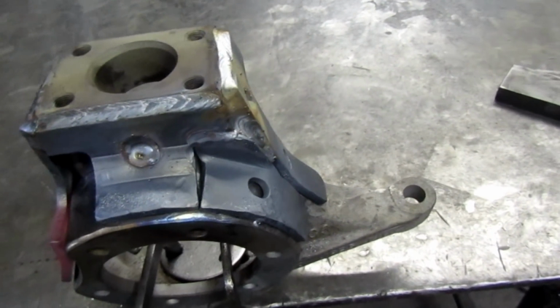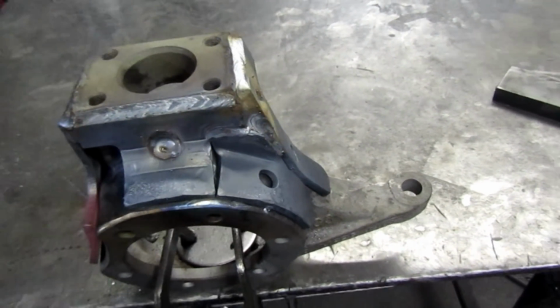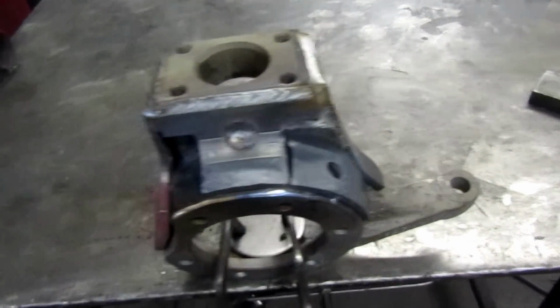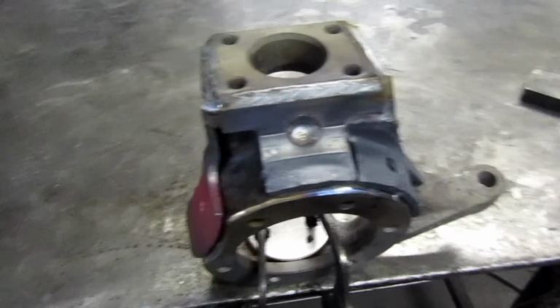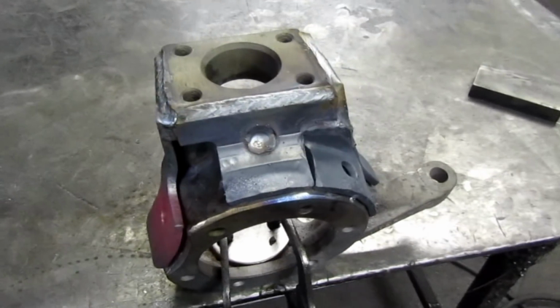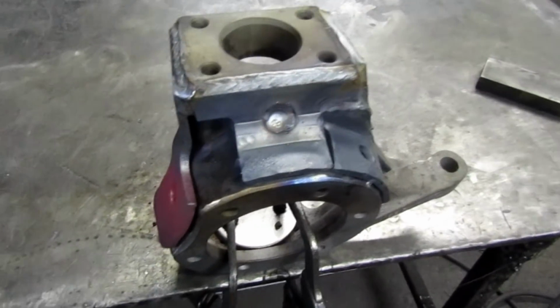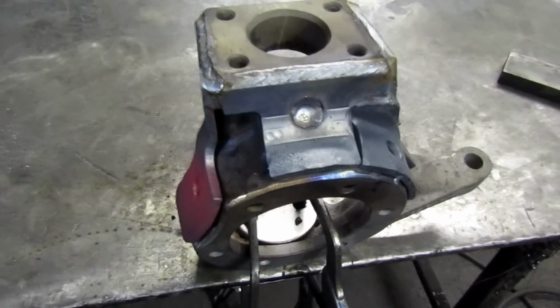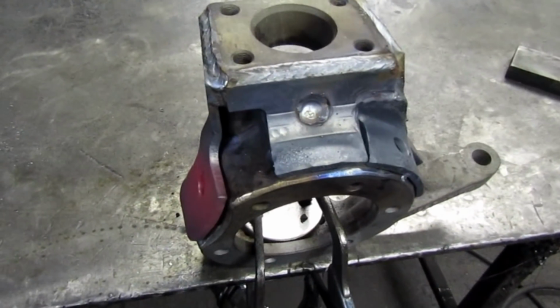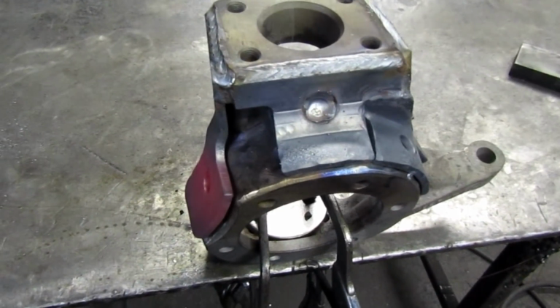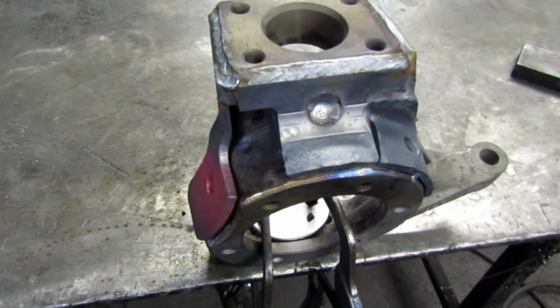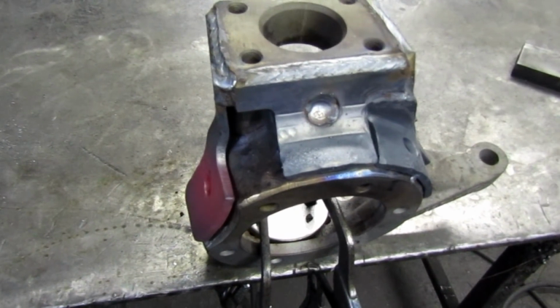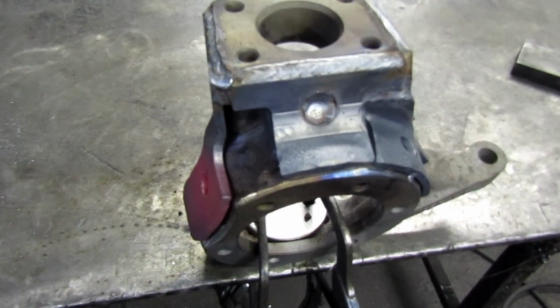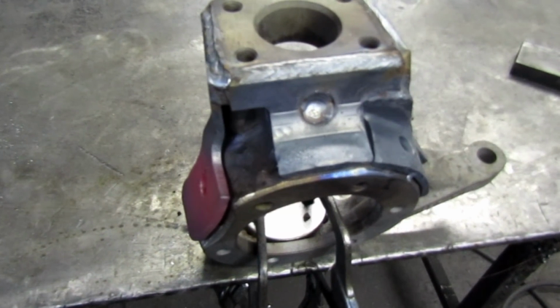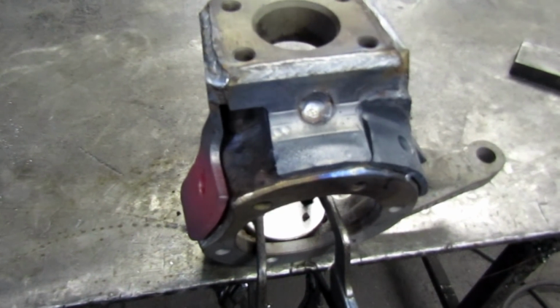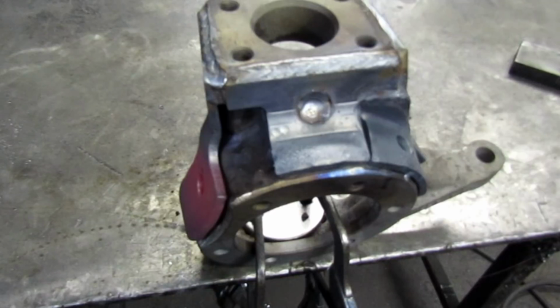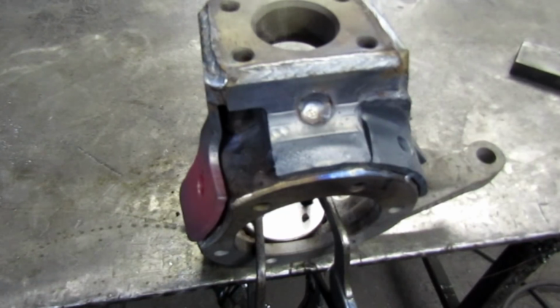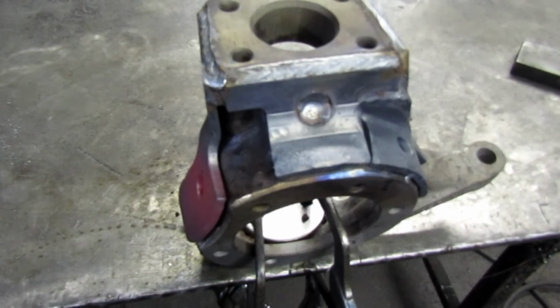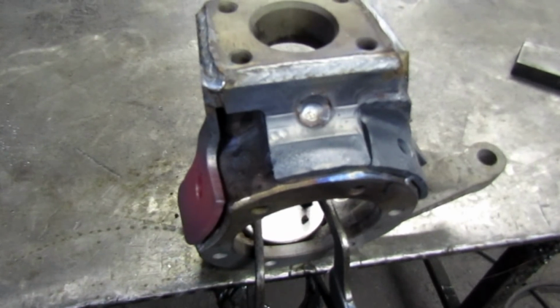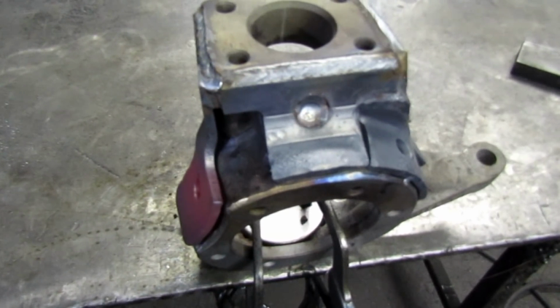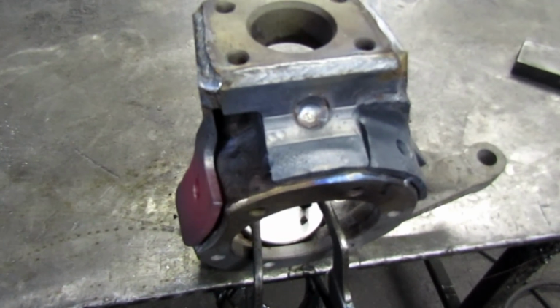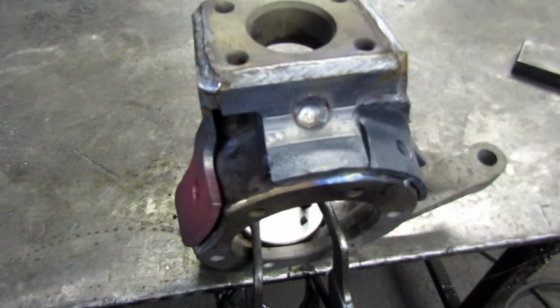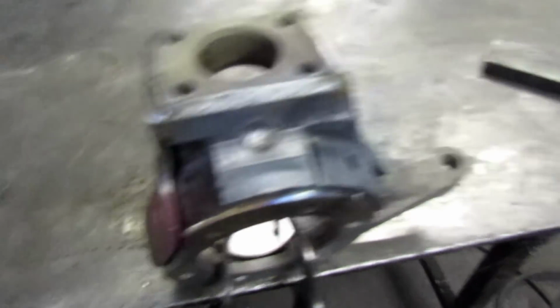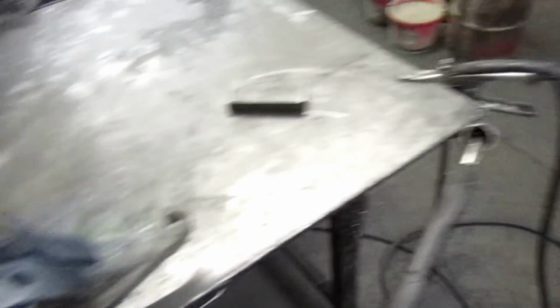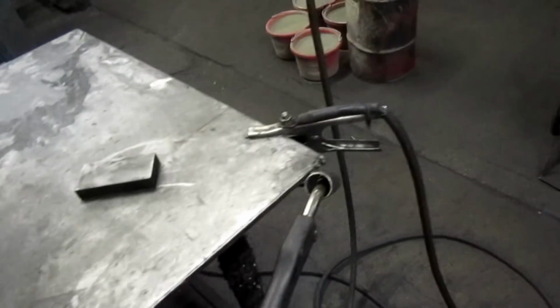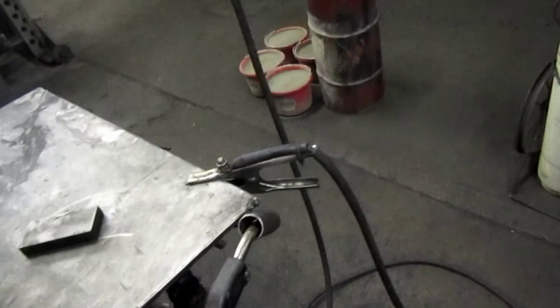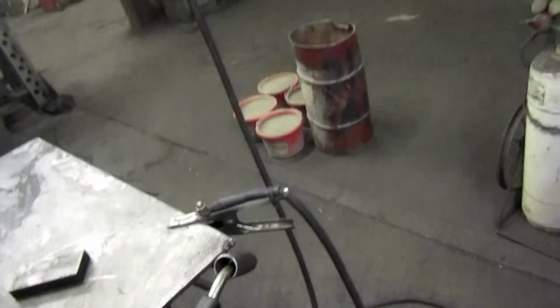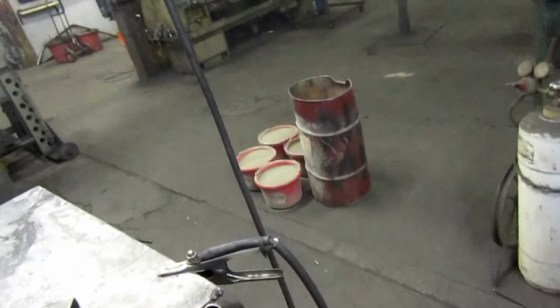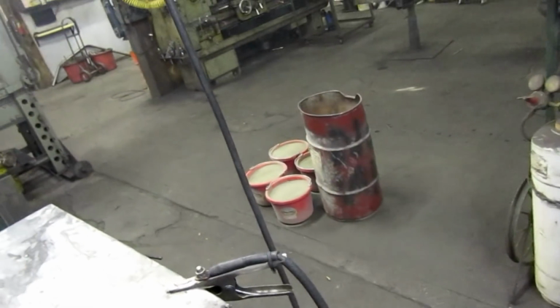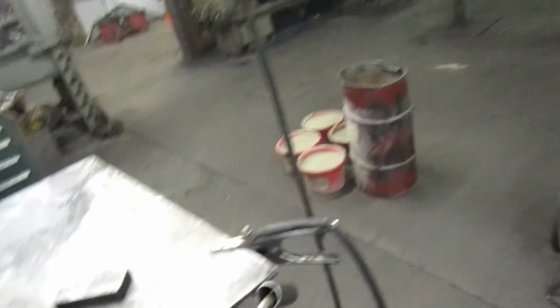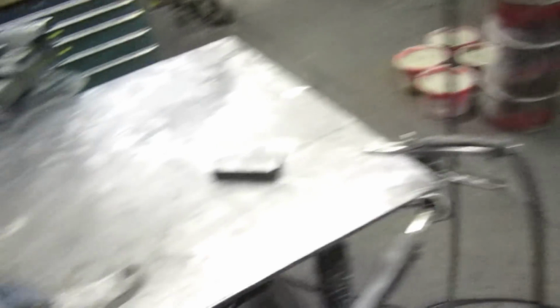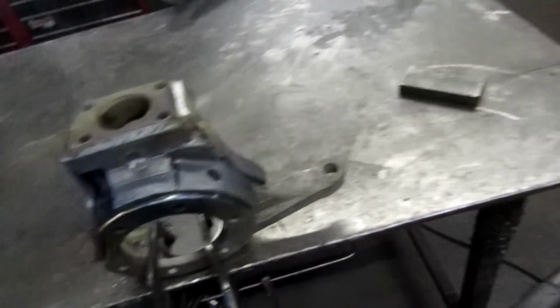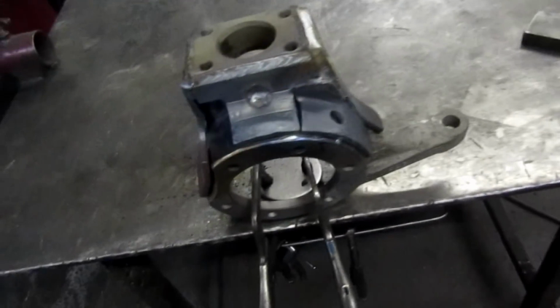The last order of business will be to put that little last chunk in, then do a little bit of post-heat and bury it in some sand. We got a barrel of sand over there — we'll bury it in there and let it cool real slow.